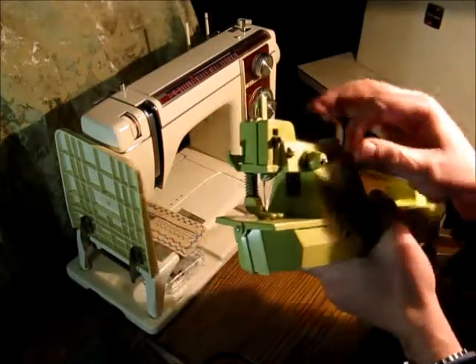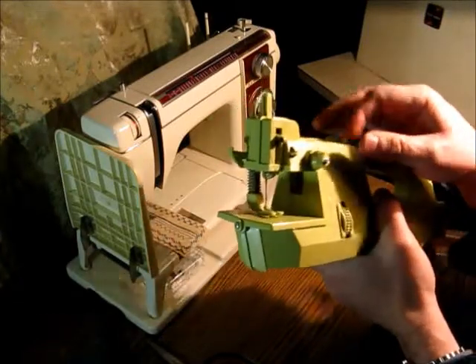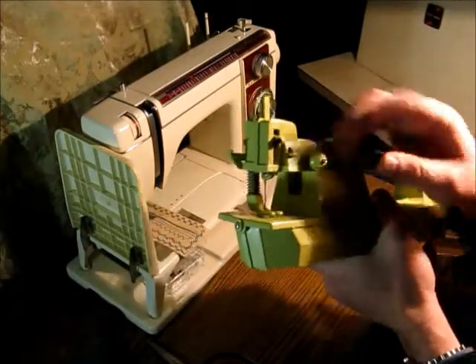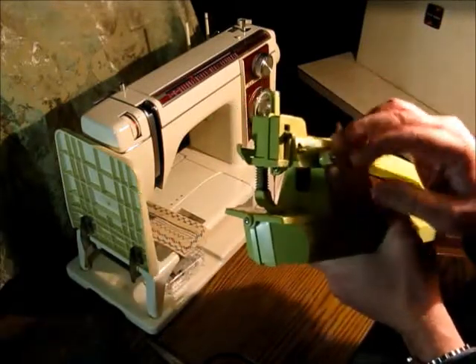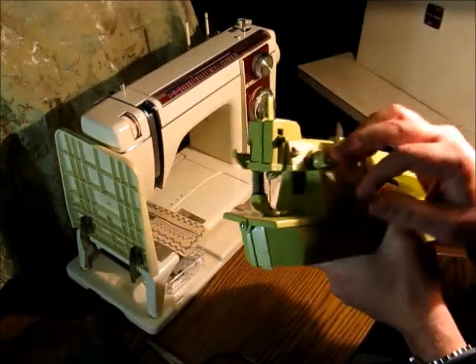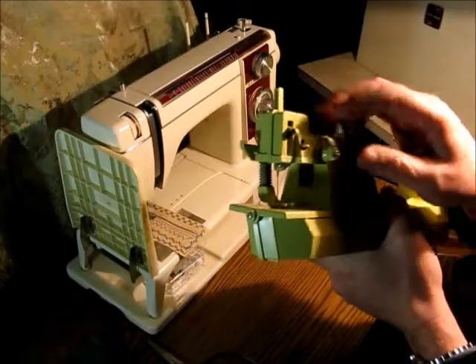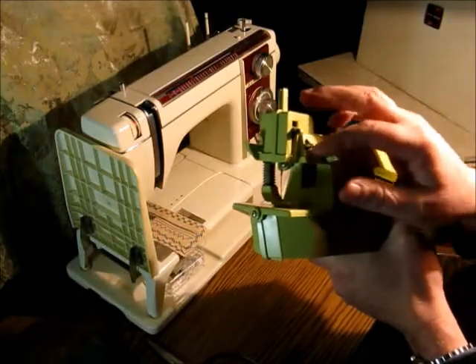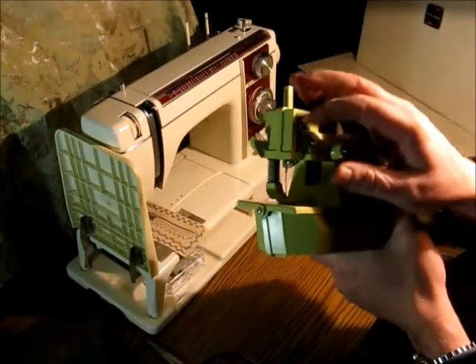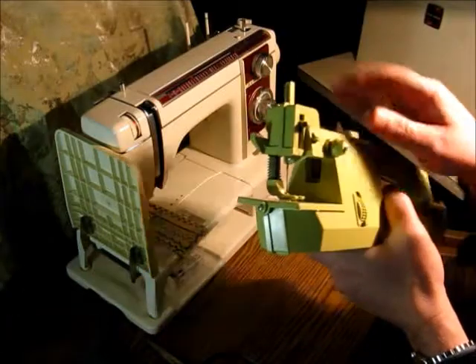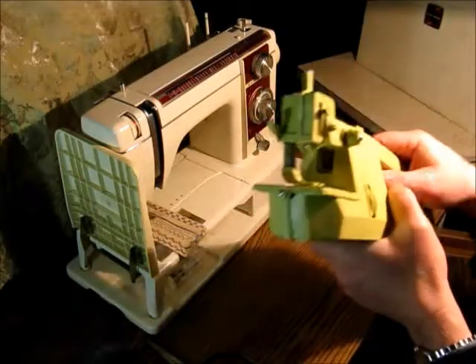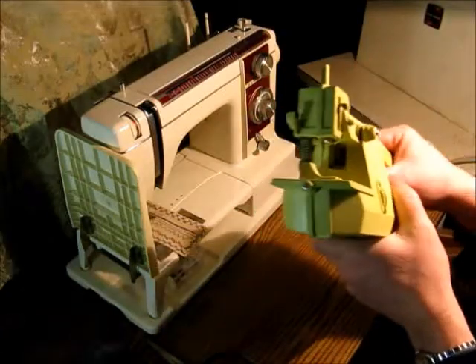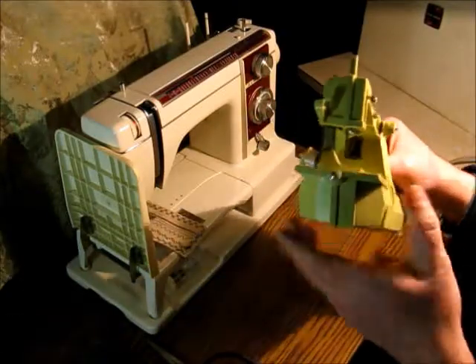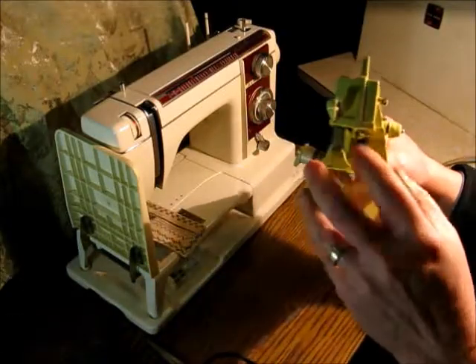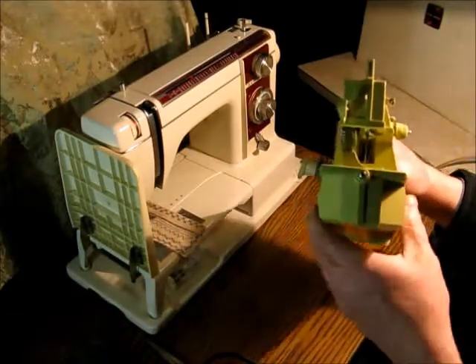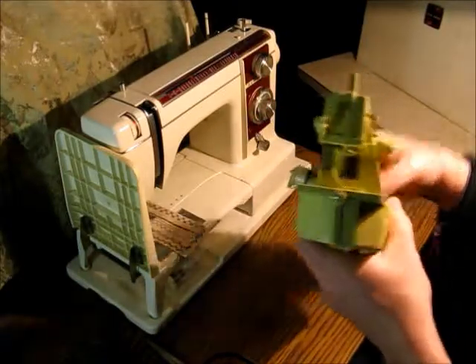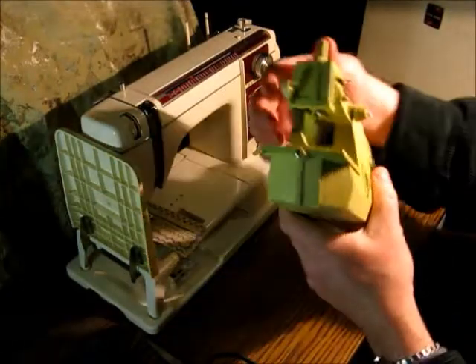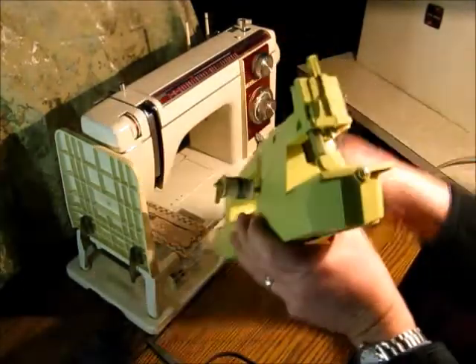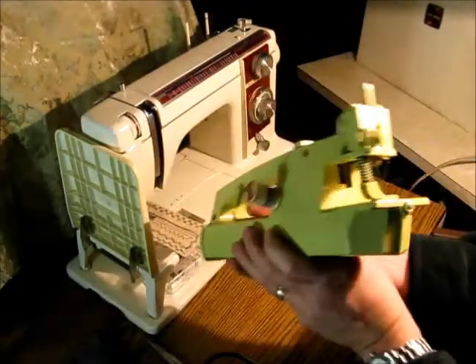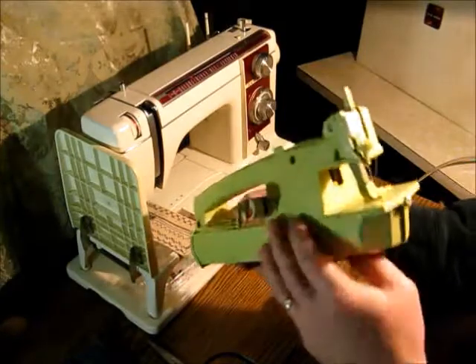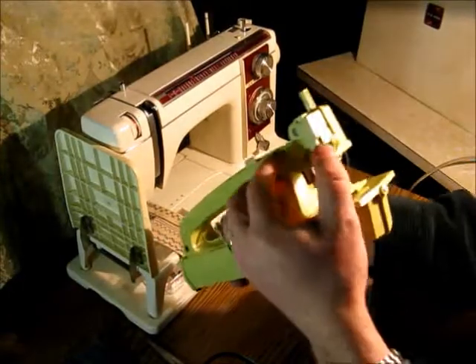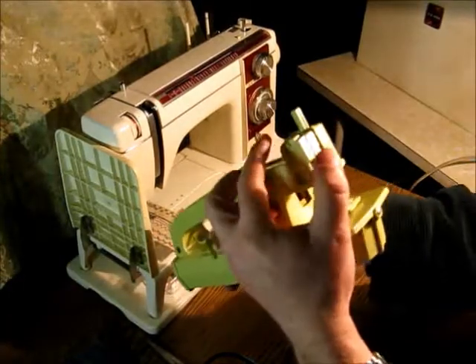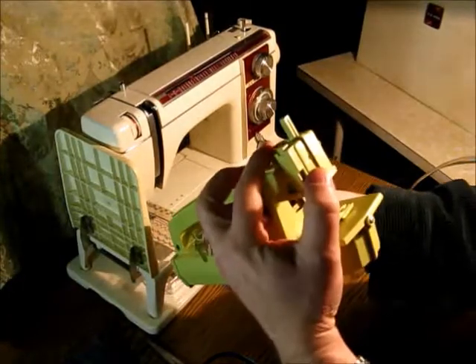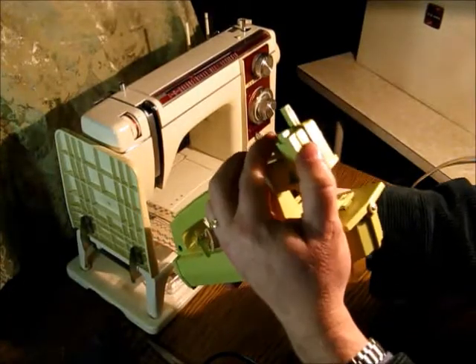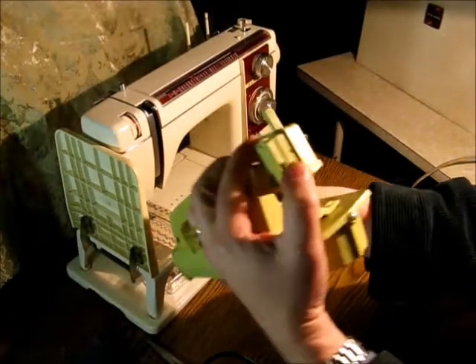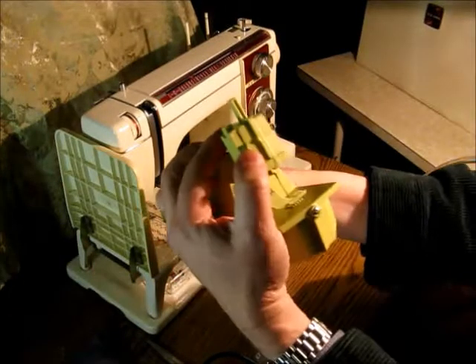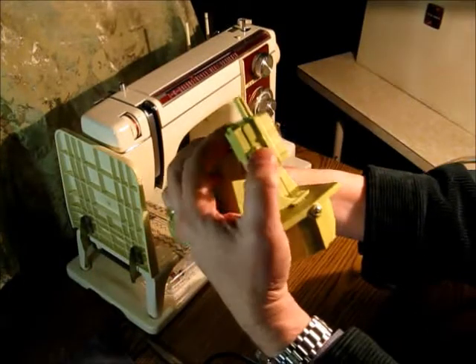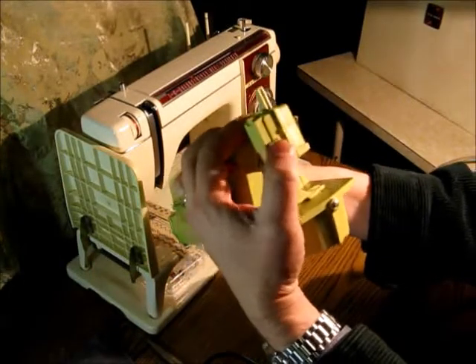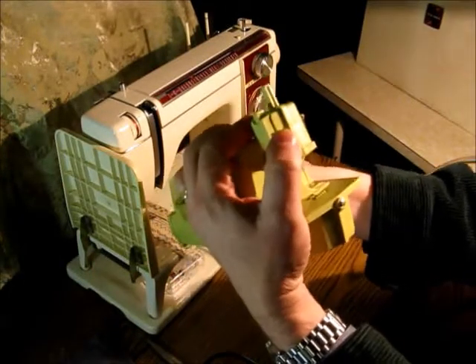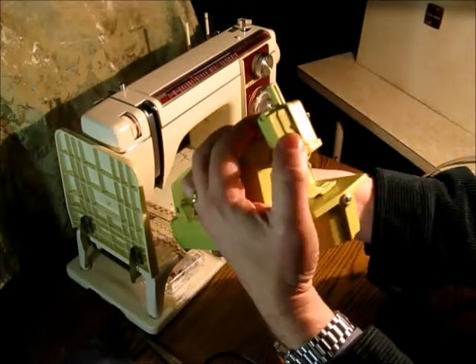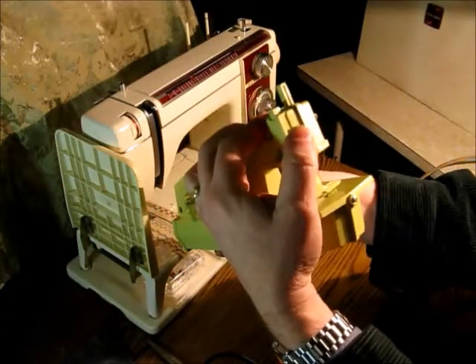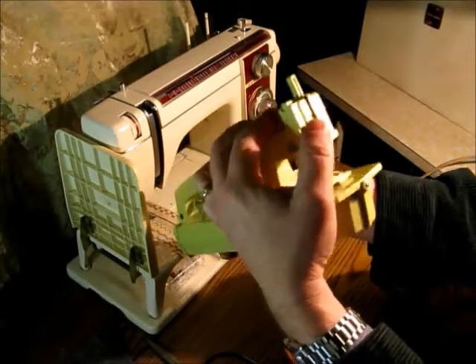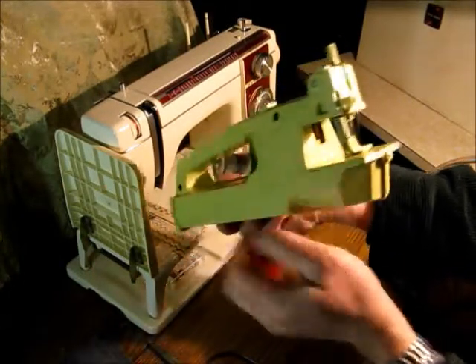It goes through the tension disc and through a couple things and down into the needle. And here's a lever here to raise the pressure foot to get your fabric in.